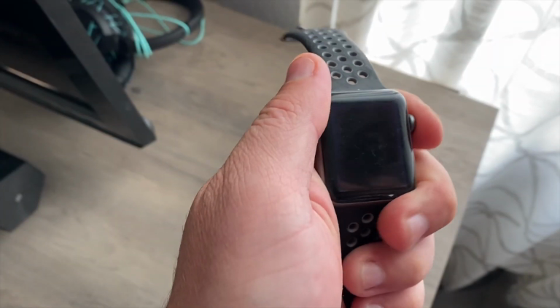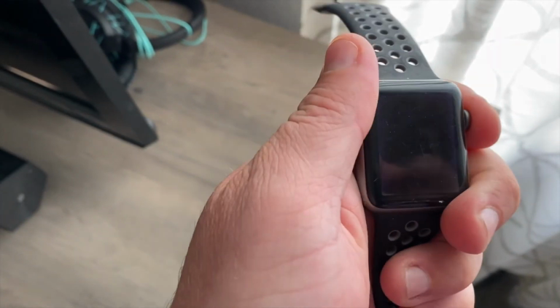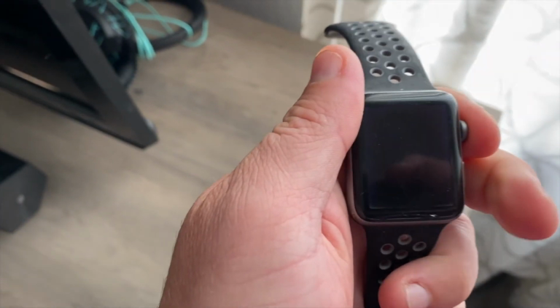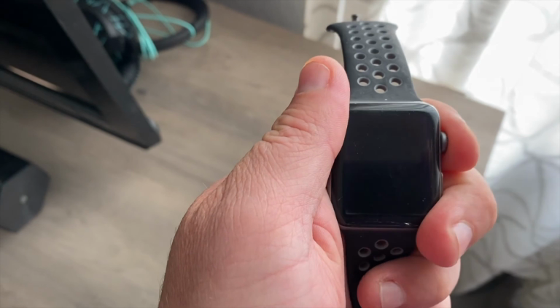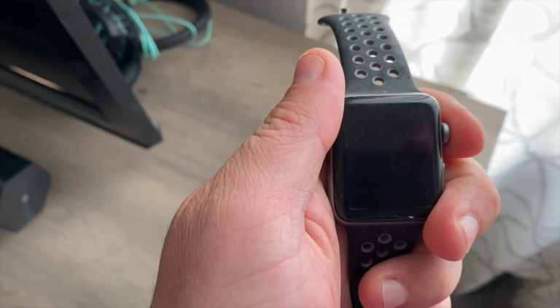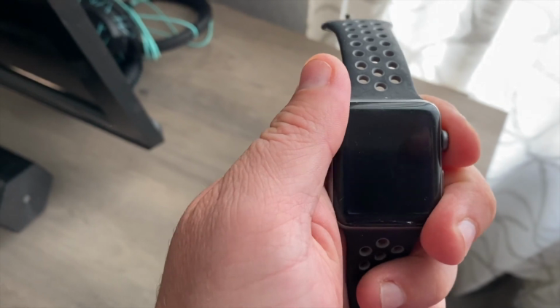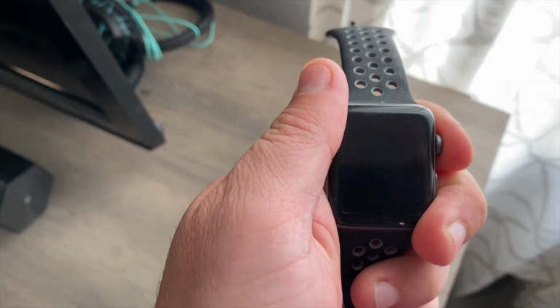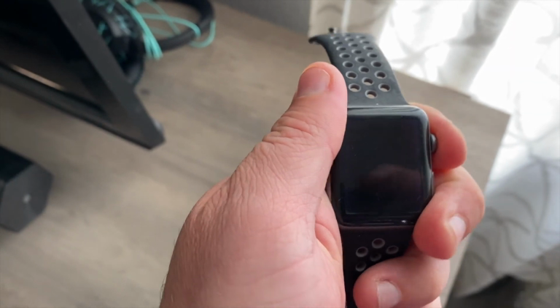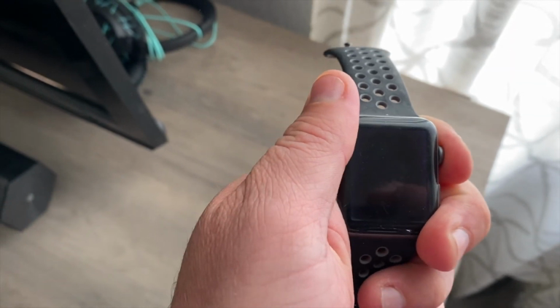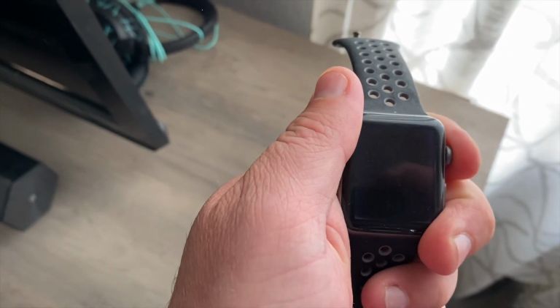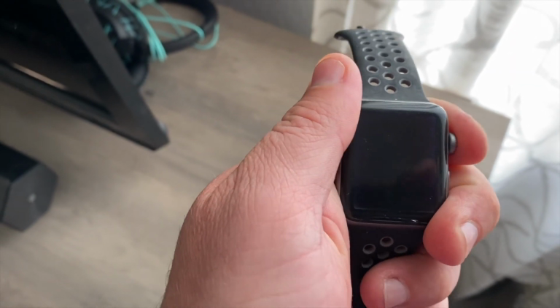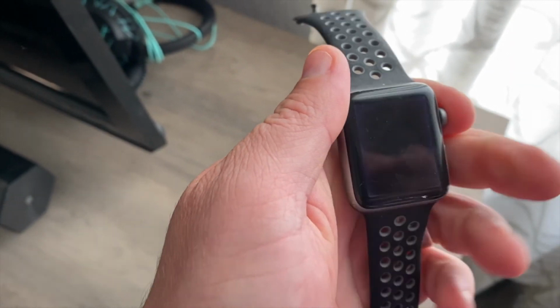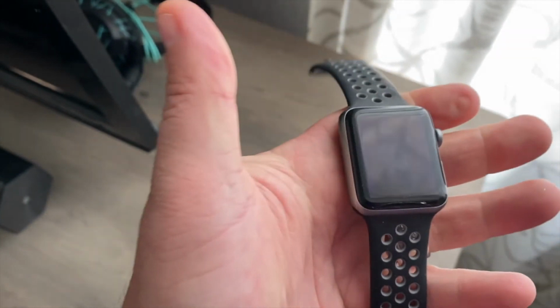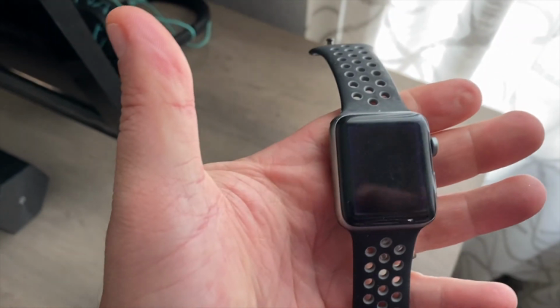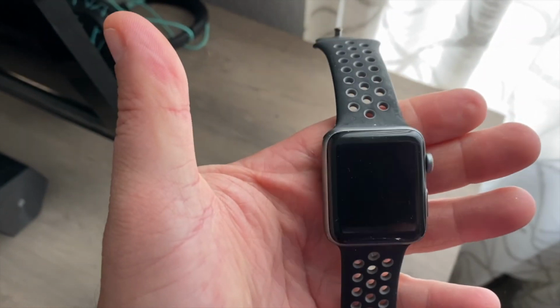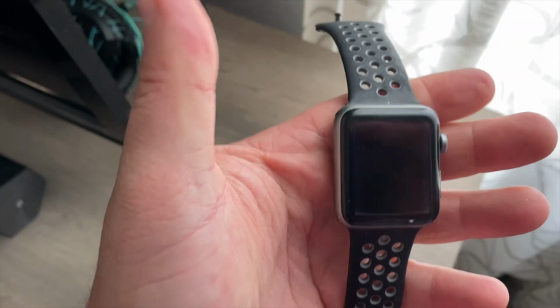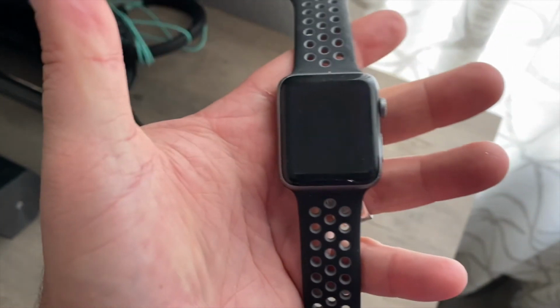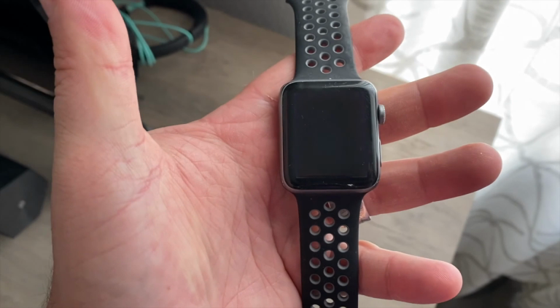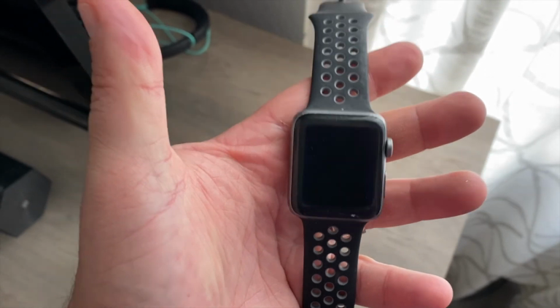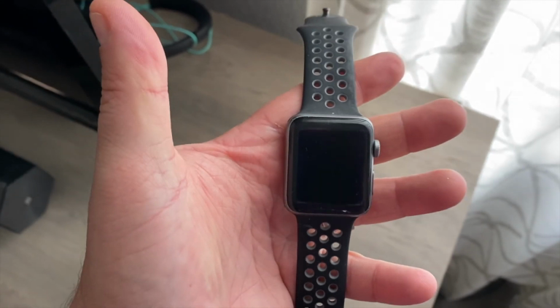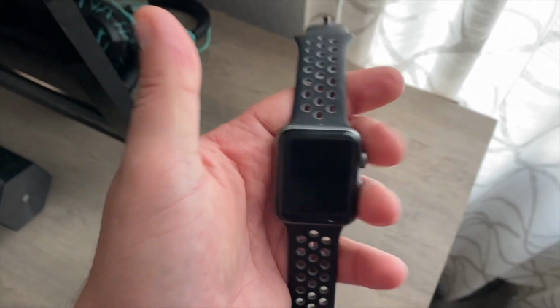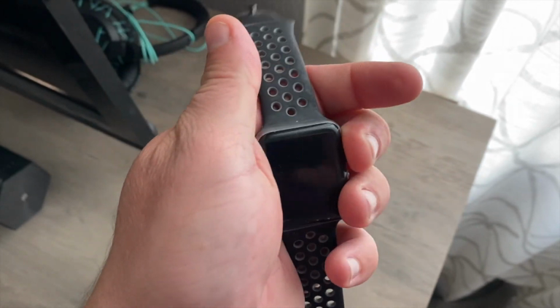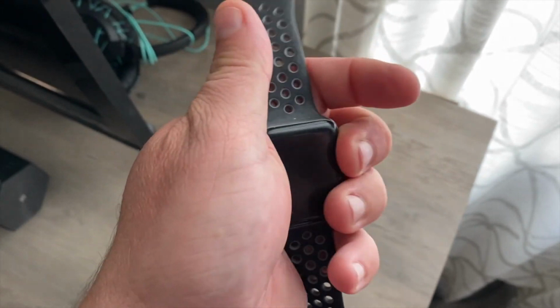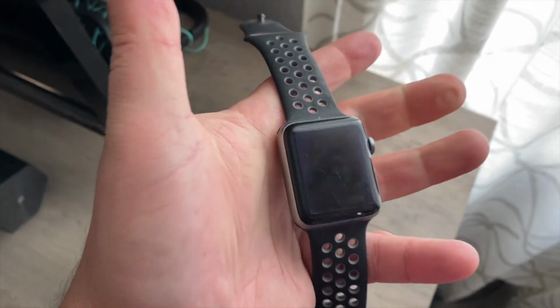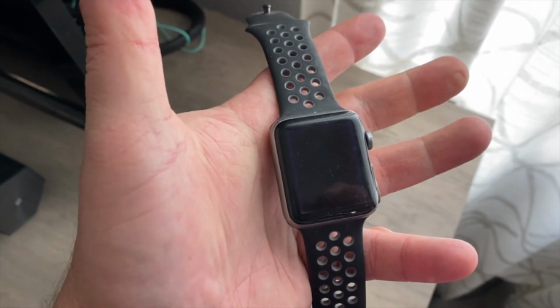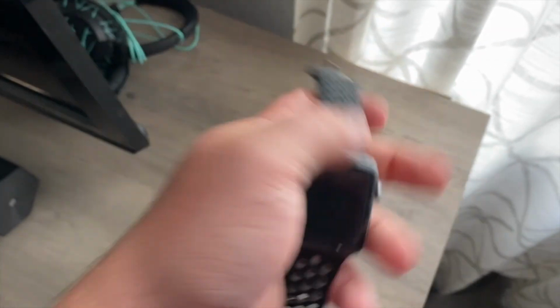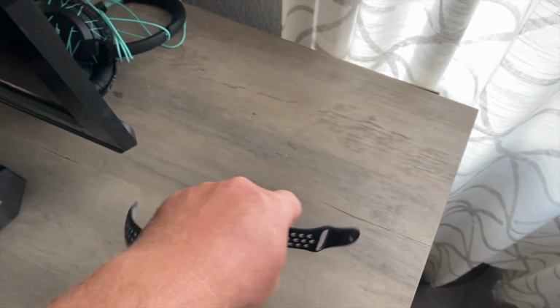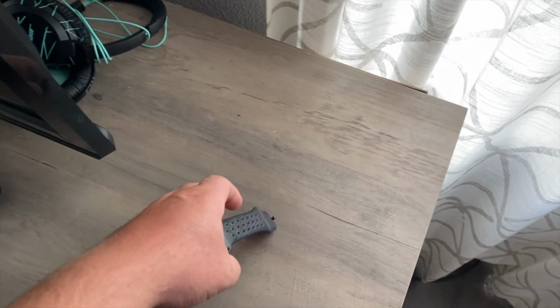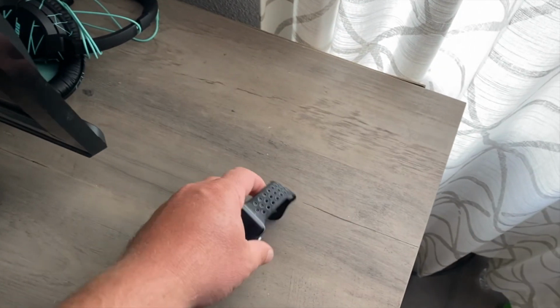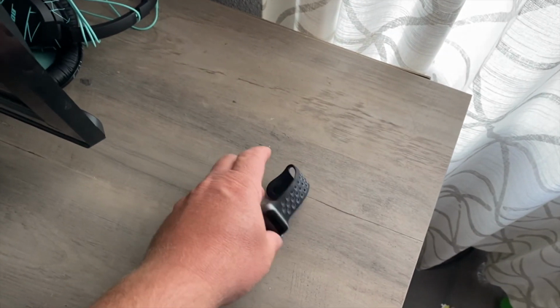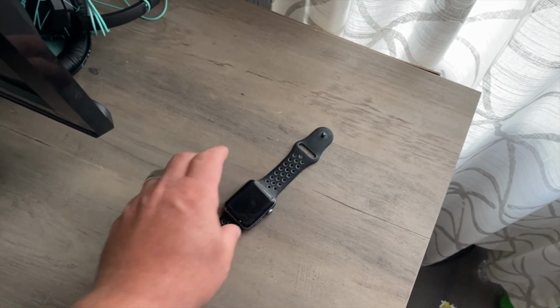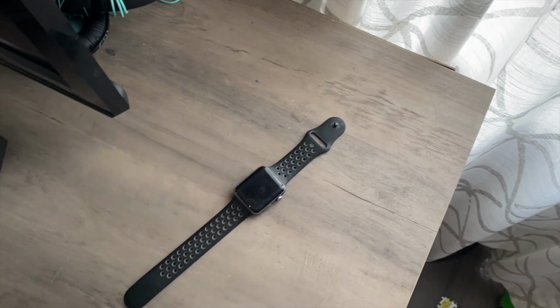This one has been on the charger all night long and as you can see, it is completely dead. That stinks — I was hoping to get that one back to the owner, but it's not going to happen because it didn't work anymore.